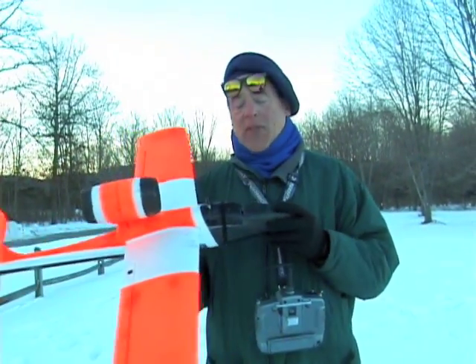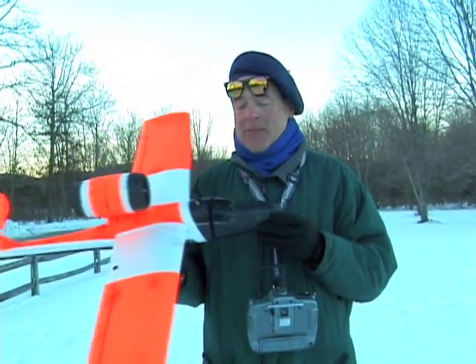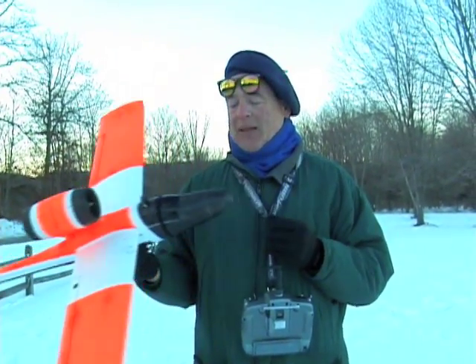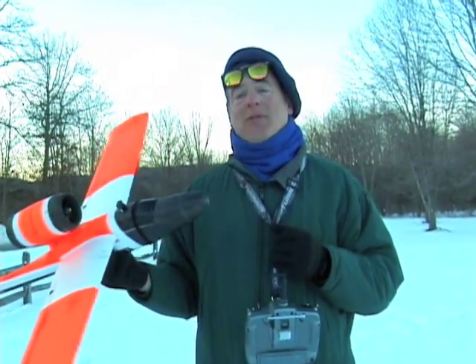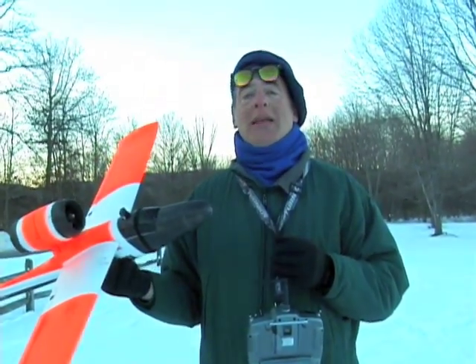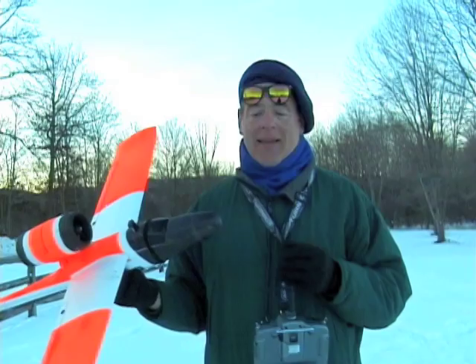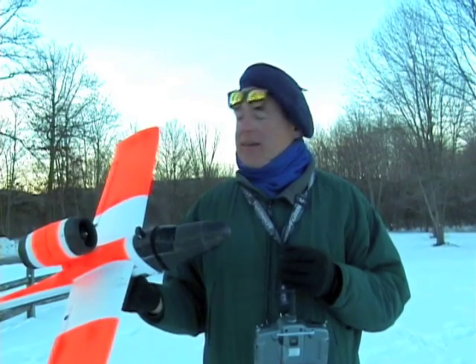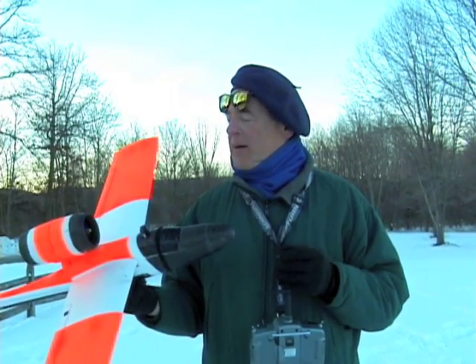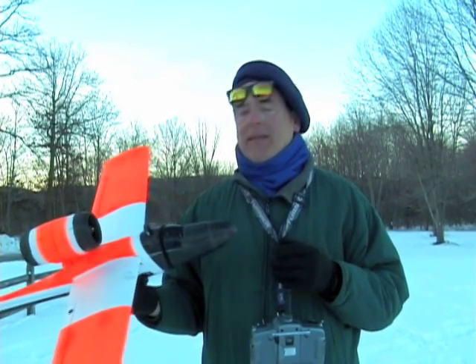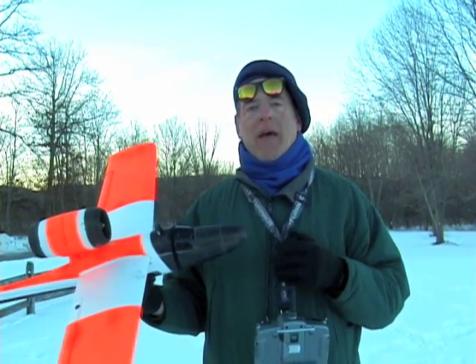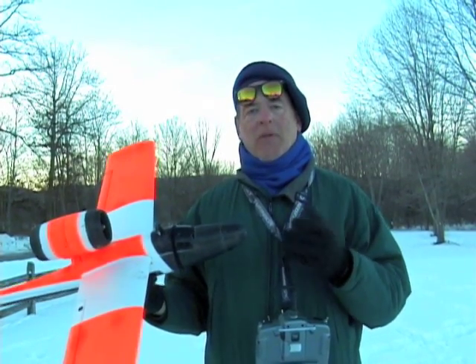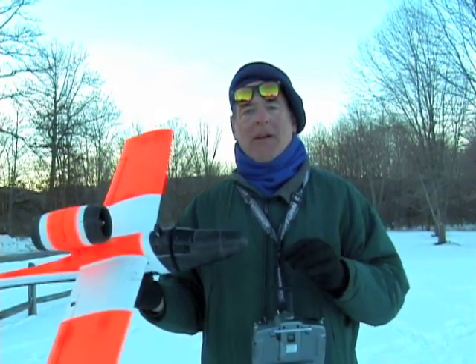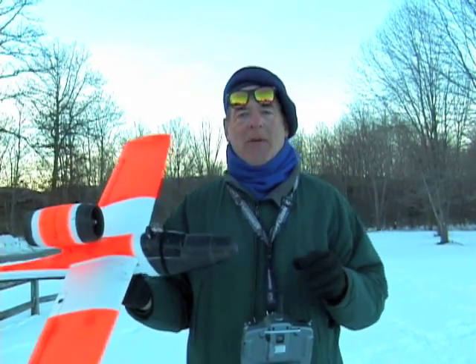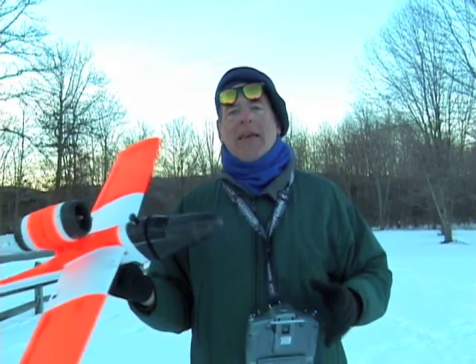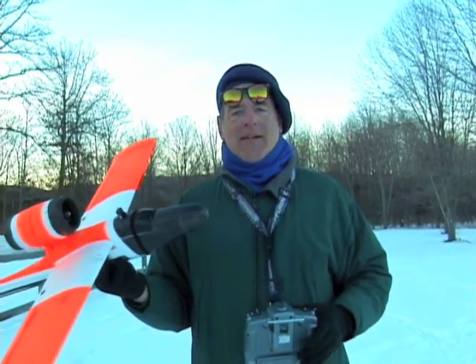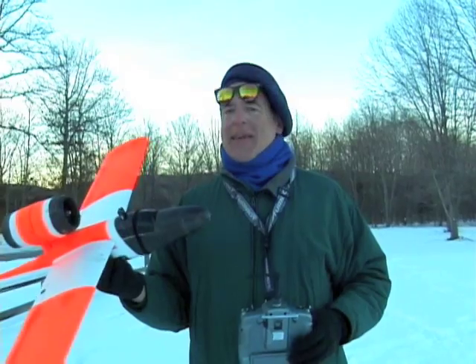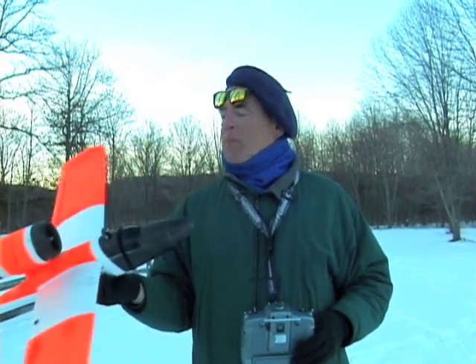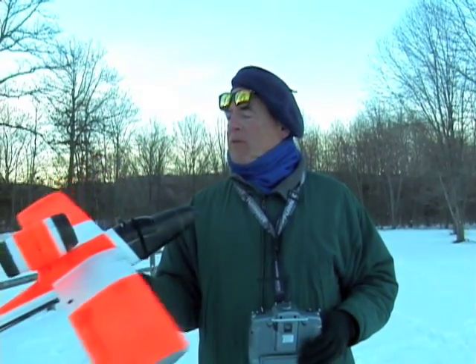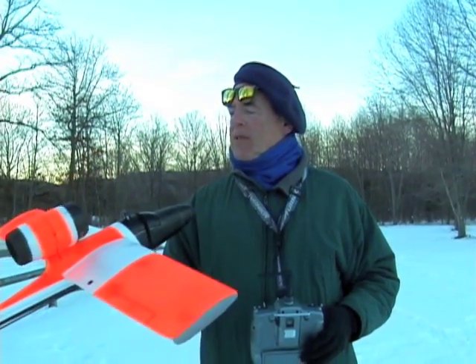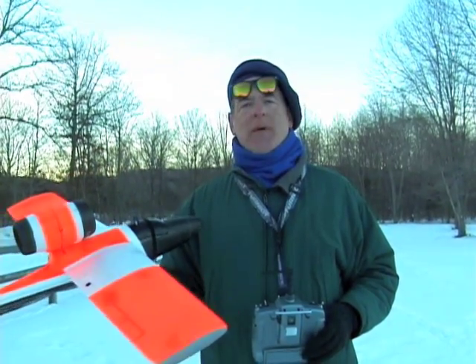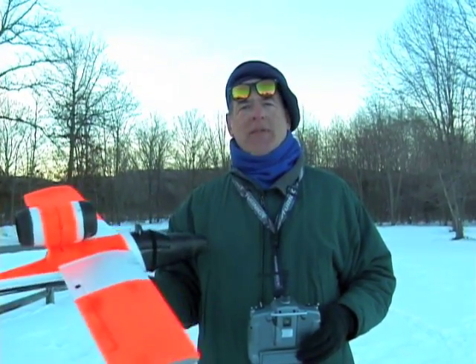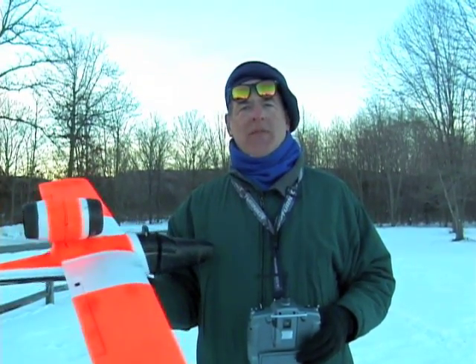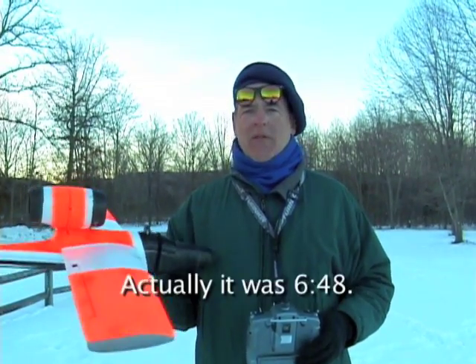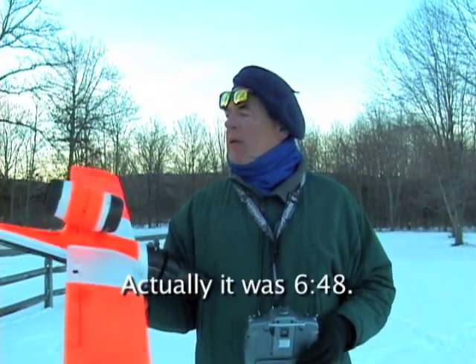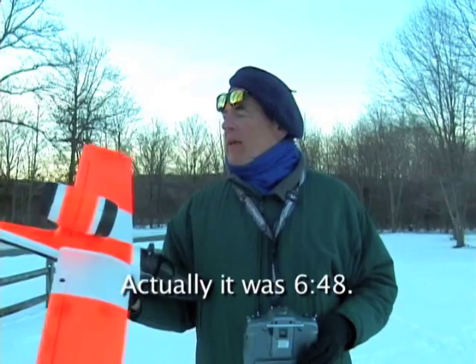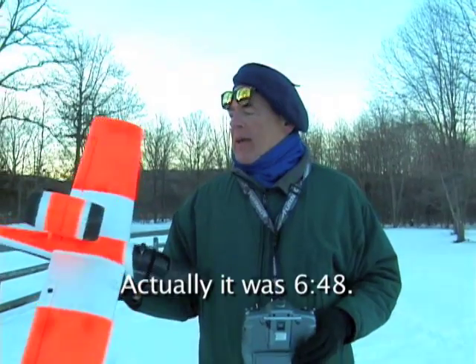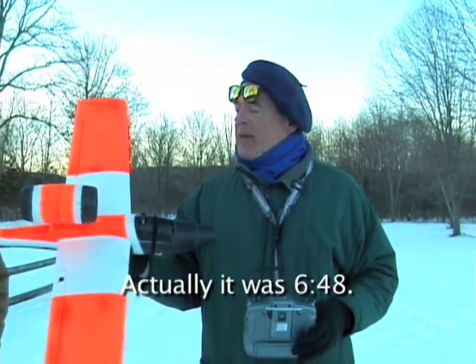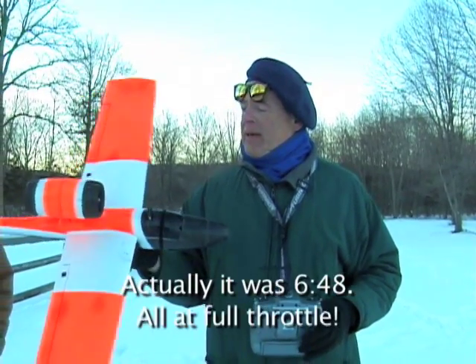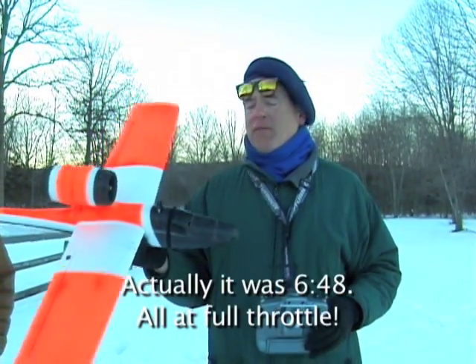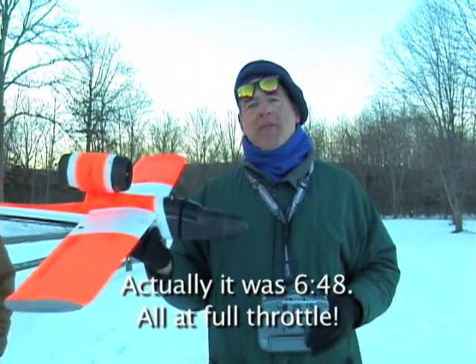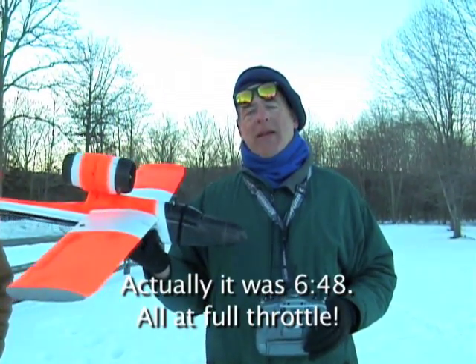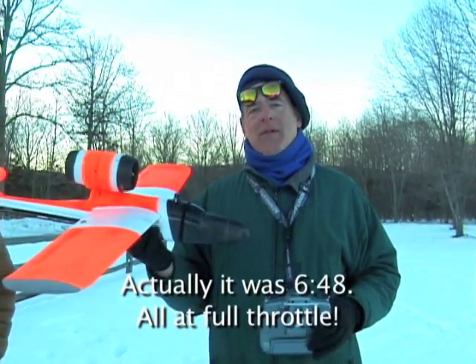Clearly it flies. Climbs really nicely. I didn't time that, but we'll see what time it was on the tape. It looks like it was about six or seven minutes or so. And it flies rather nicely.